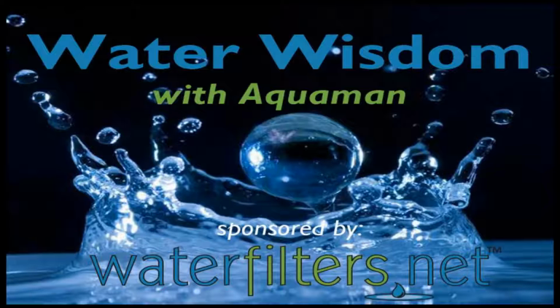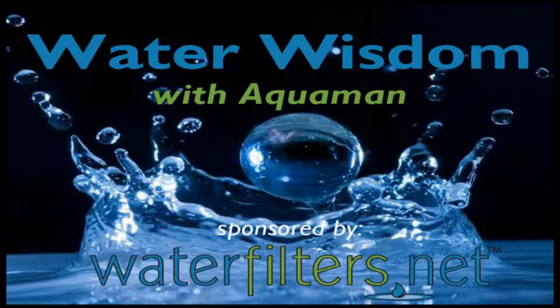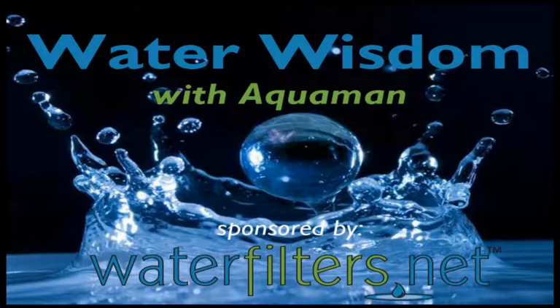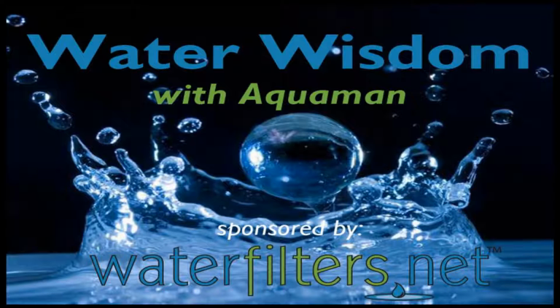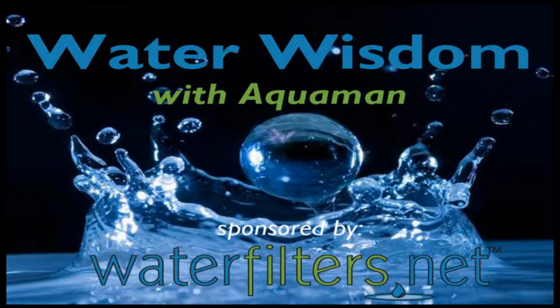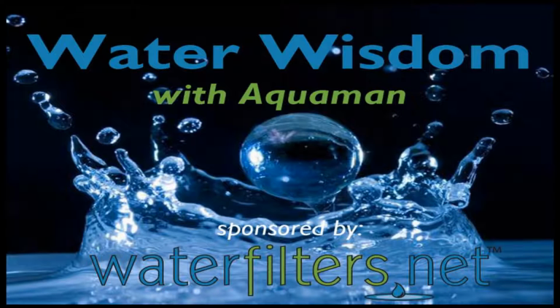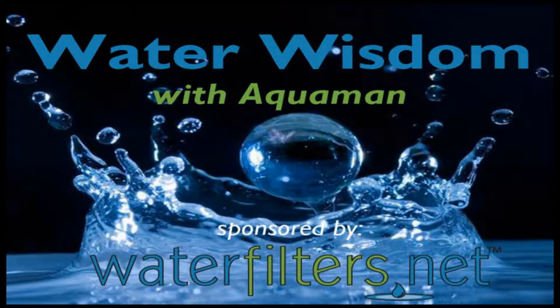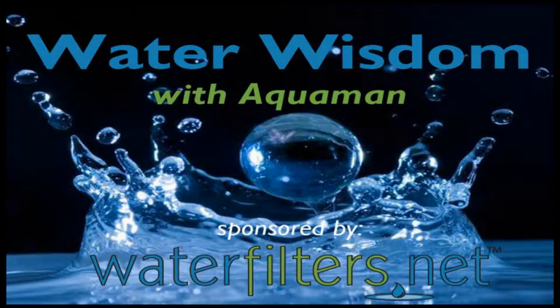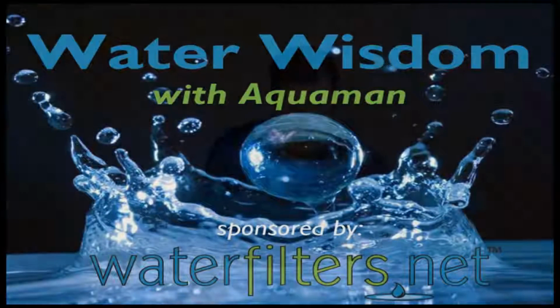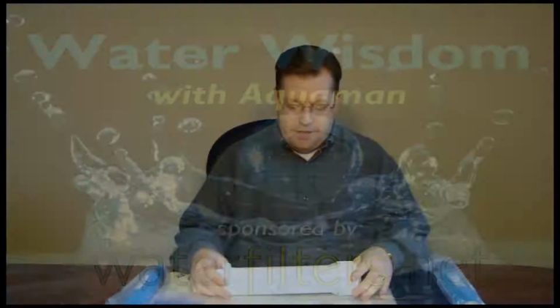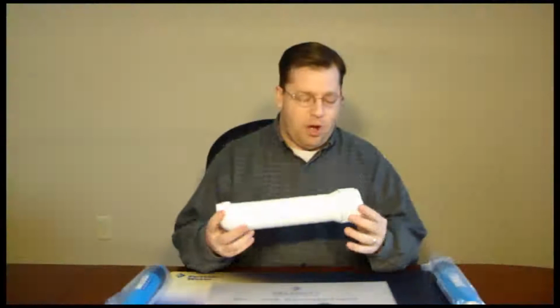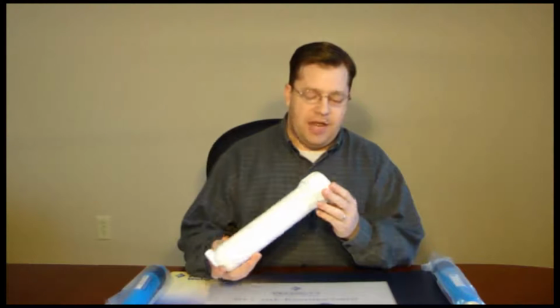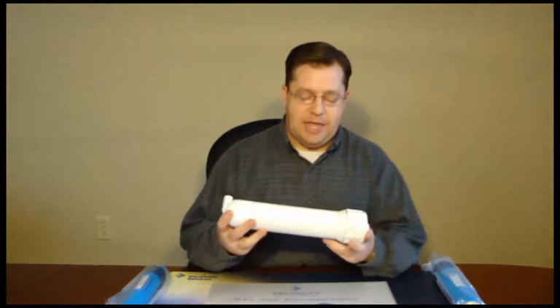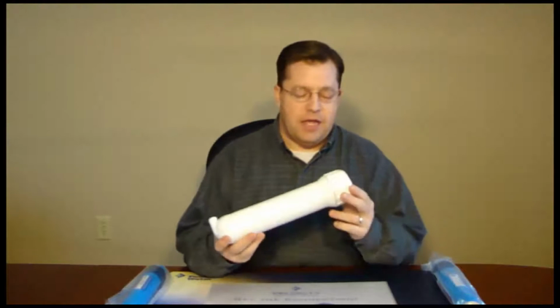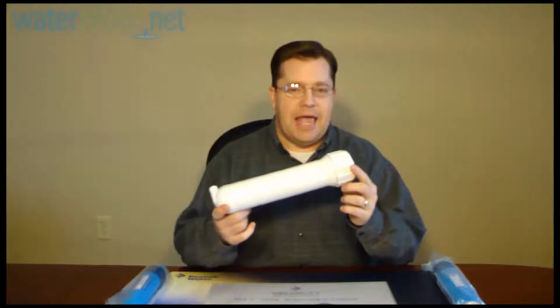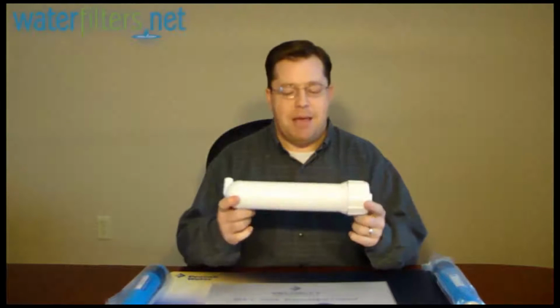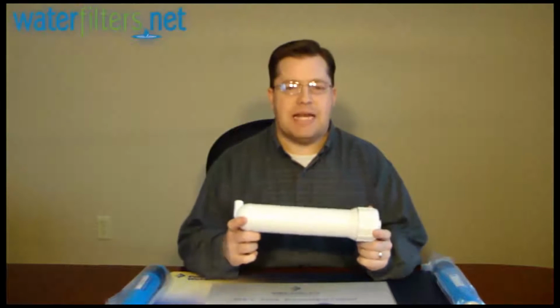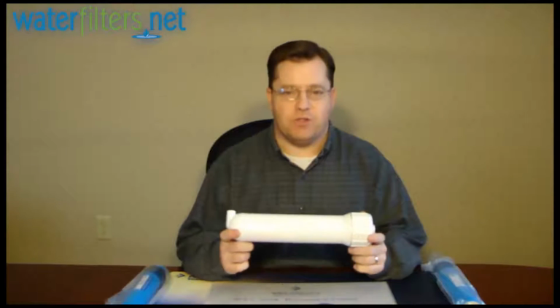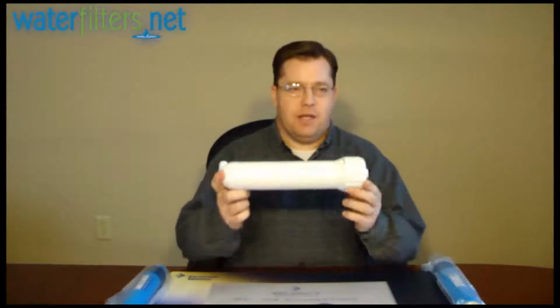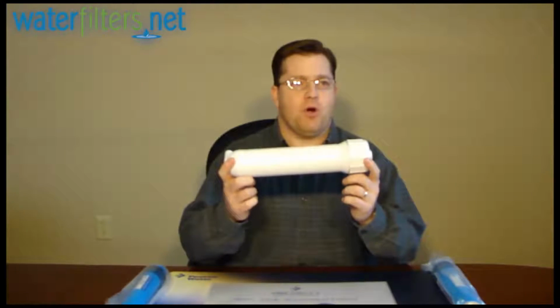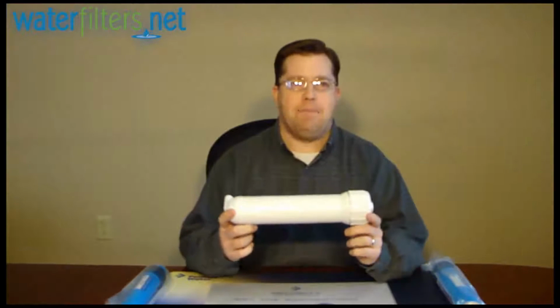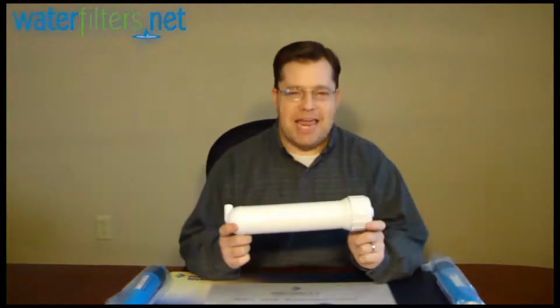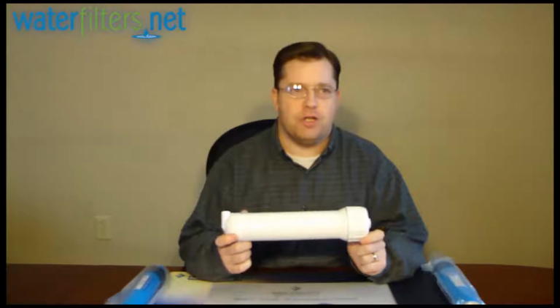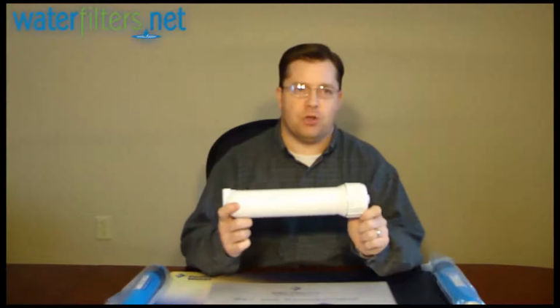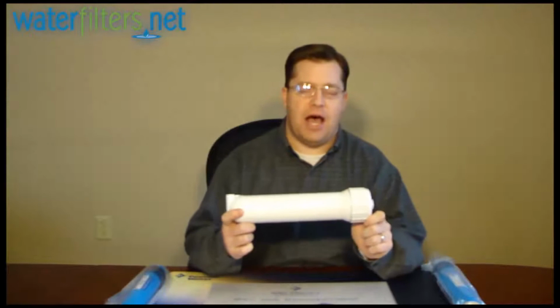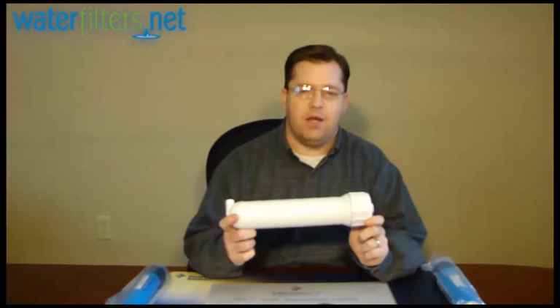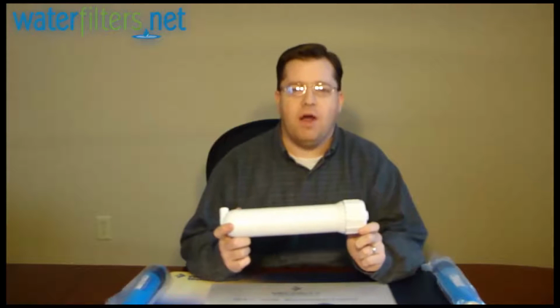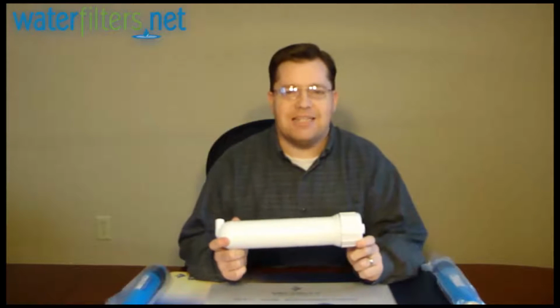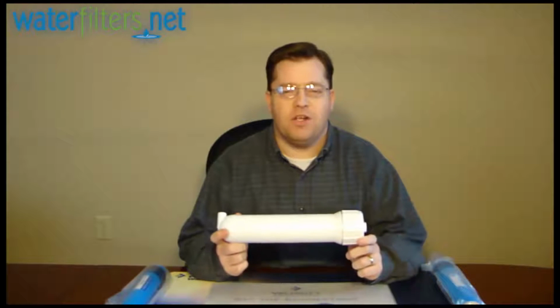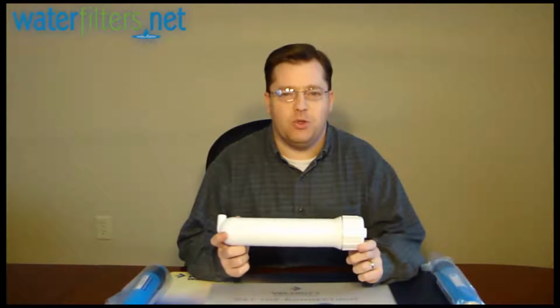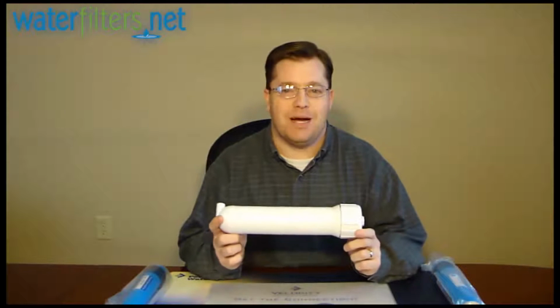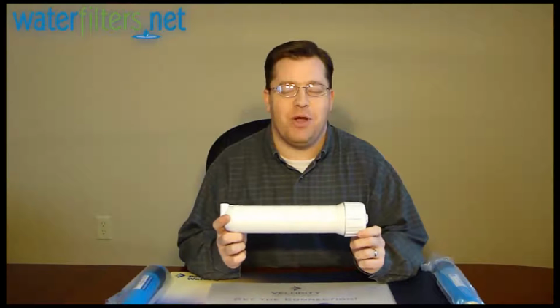Hey everyone, Aquaman here with Water Wisdom, sponsored by waterfilters.net. This product today is a membrane housing, part number MH091812WH.